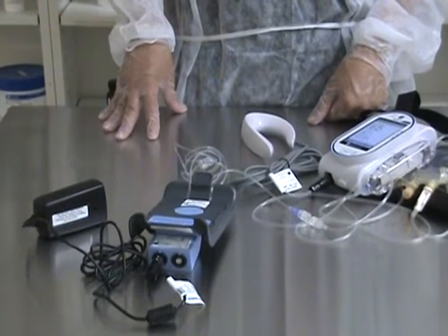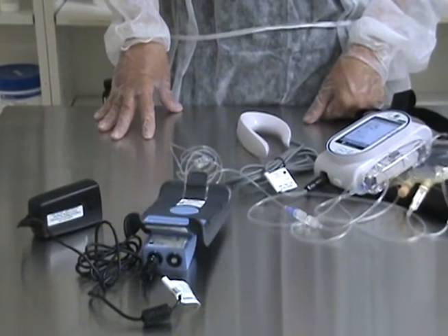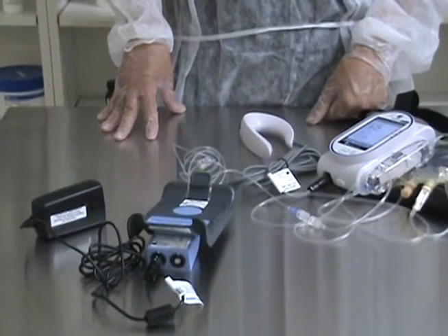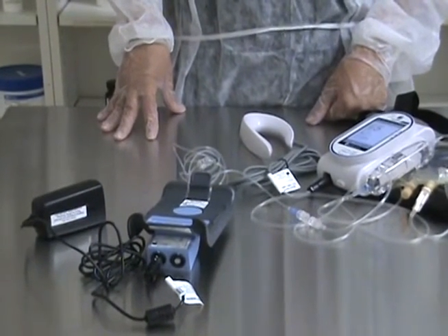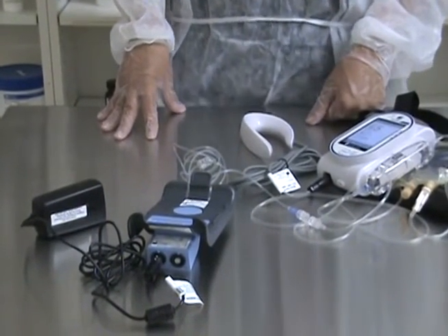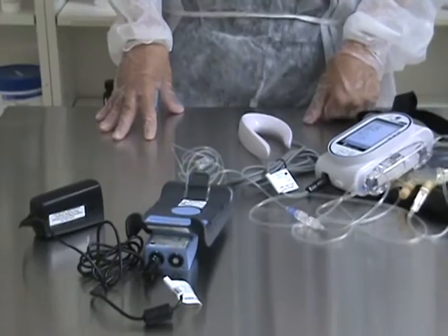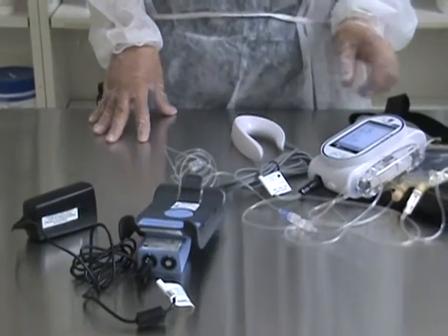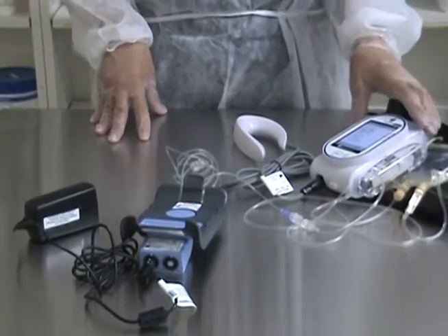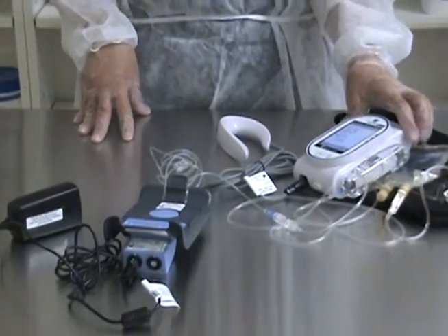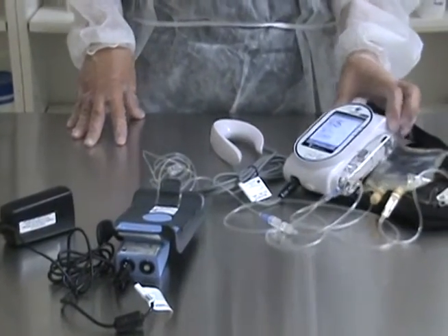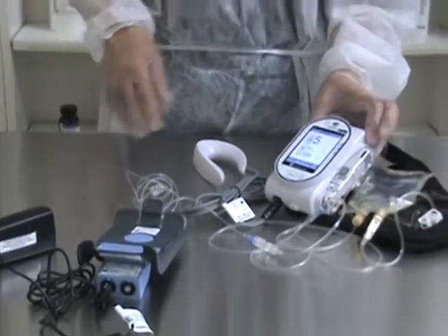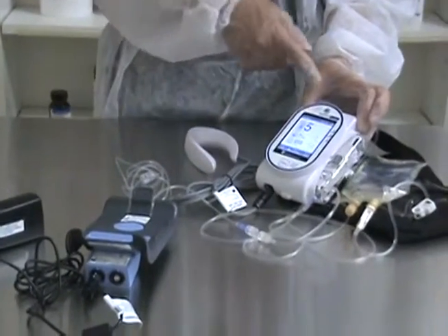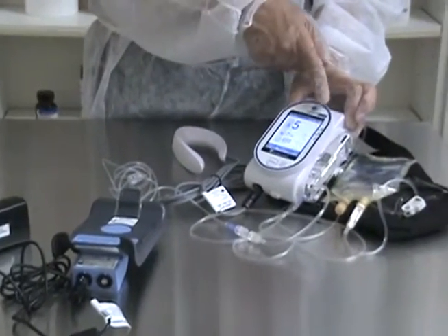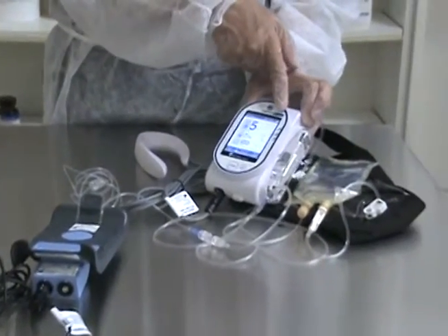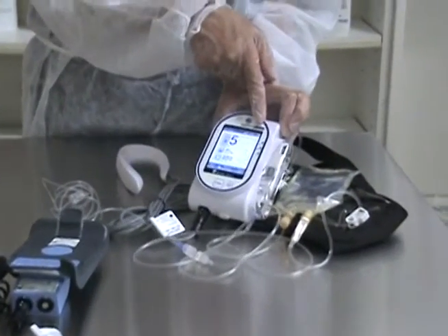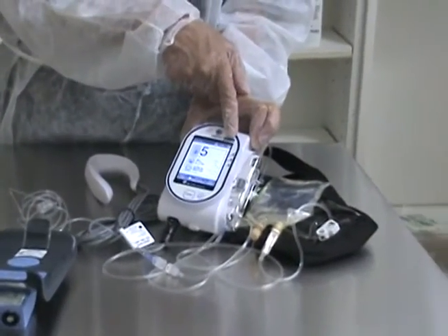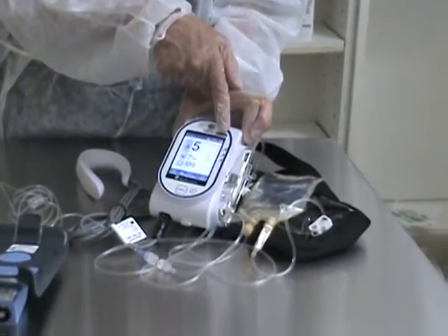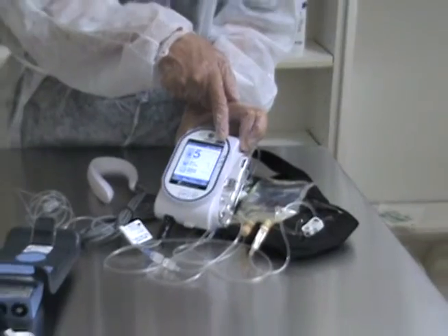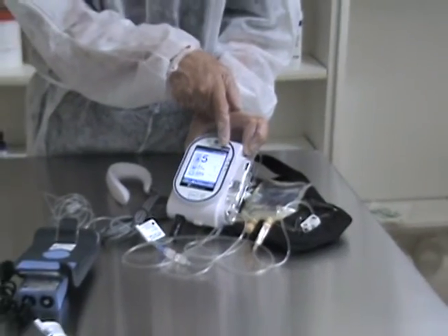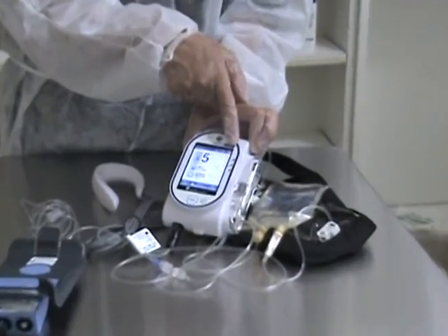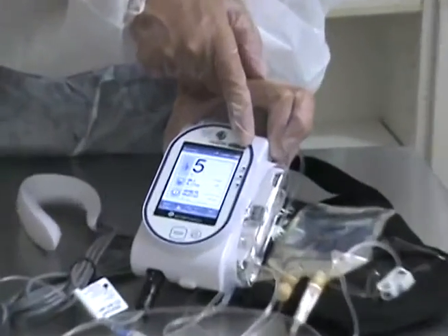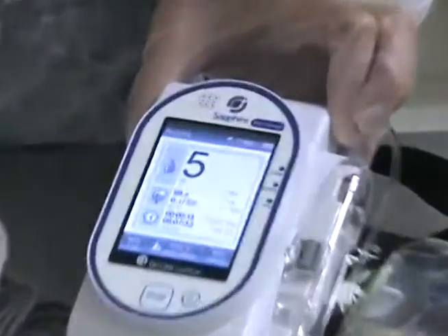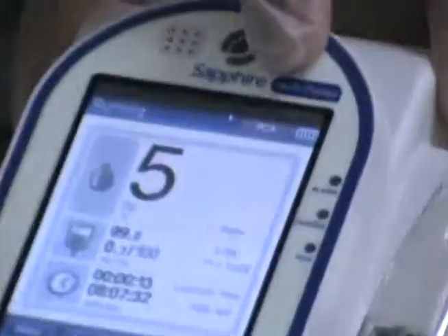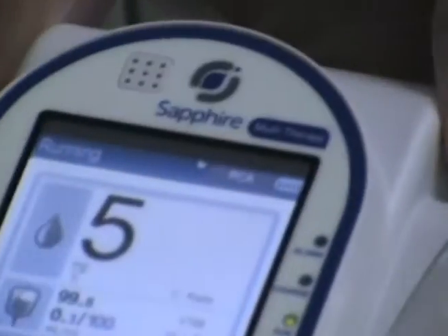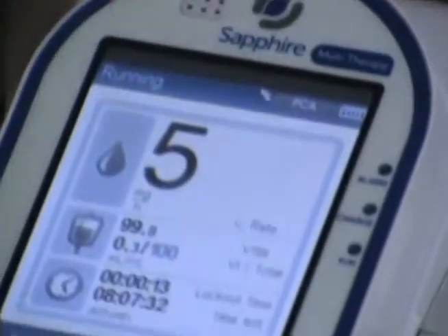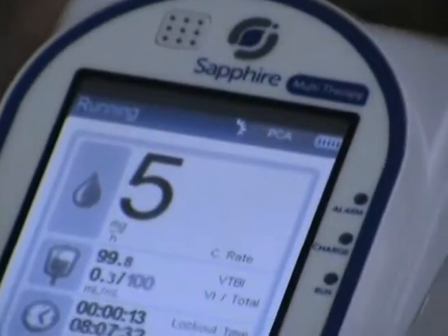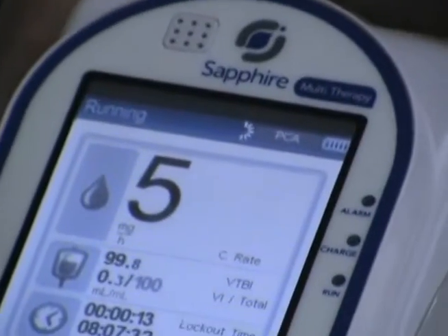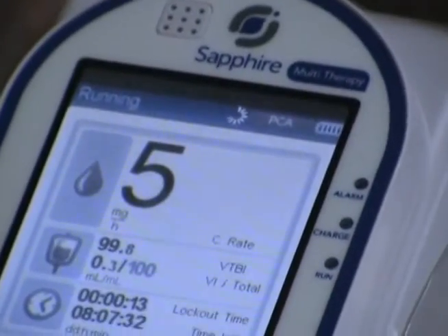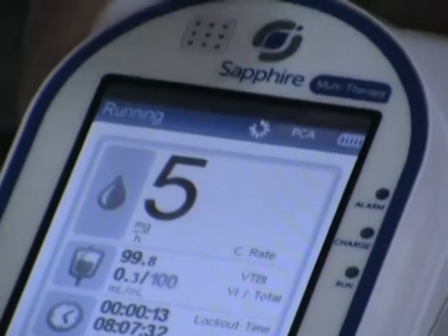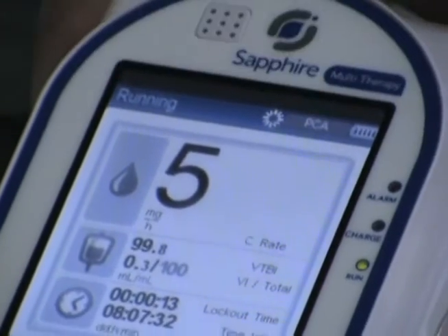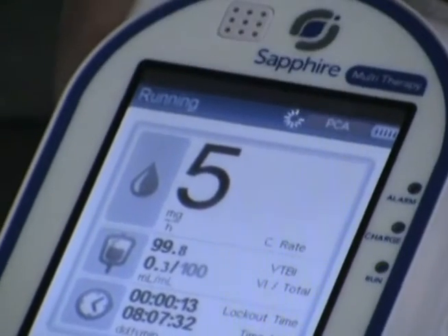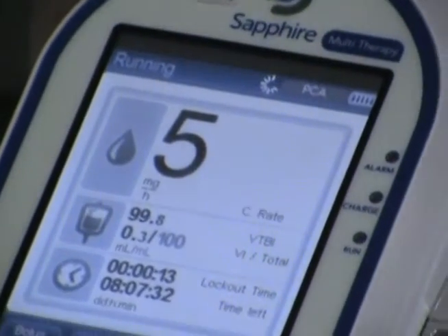It takes about four hours to resume a full charge. You can tell how charged the battery is by the display — there's a line similar to a cell phone indicating the charge level. Four lines indicate a full charge.